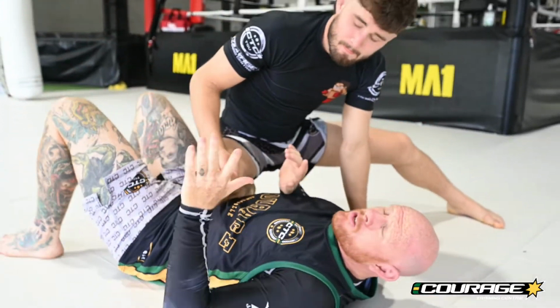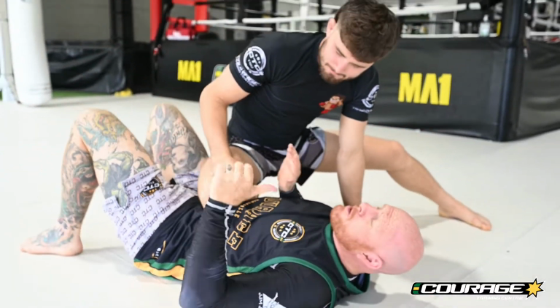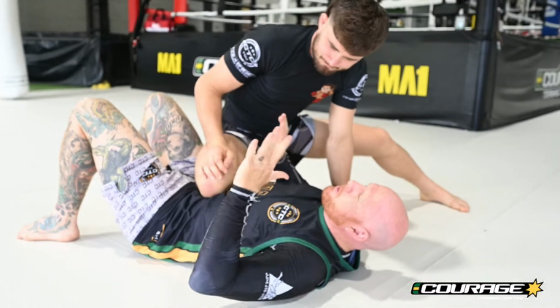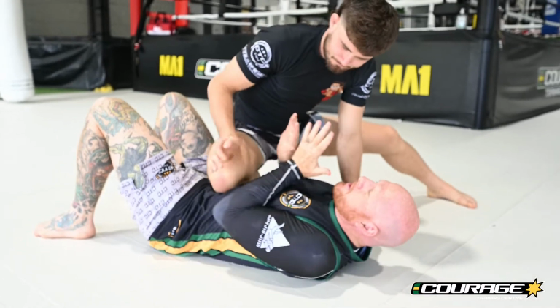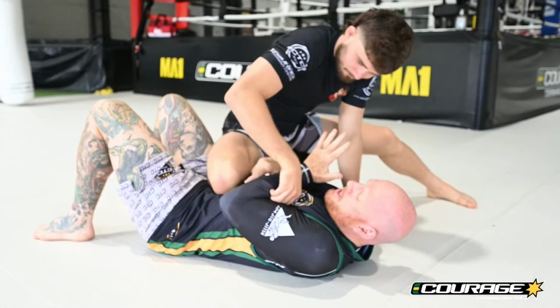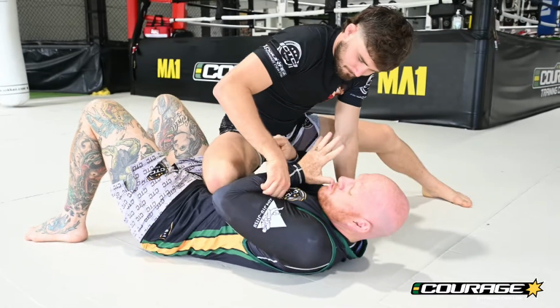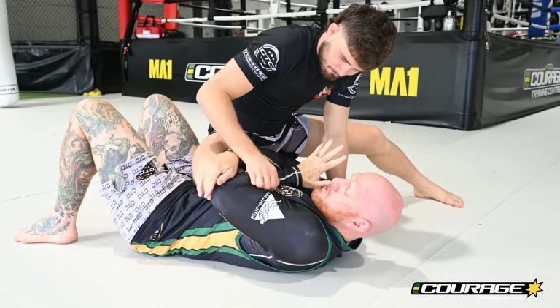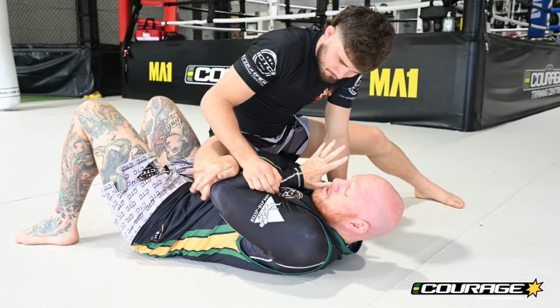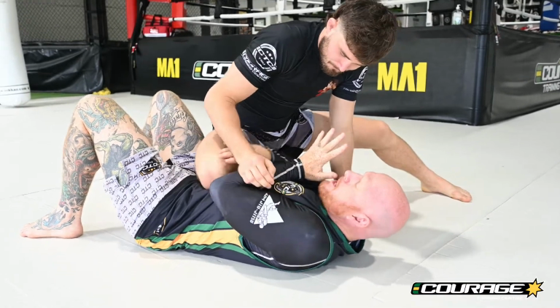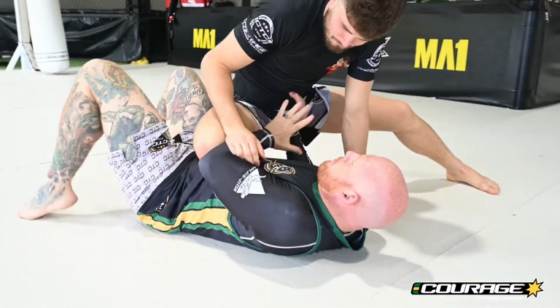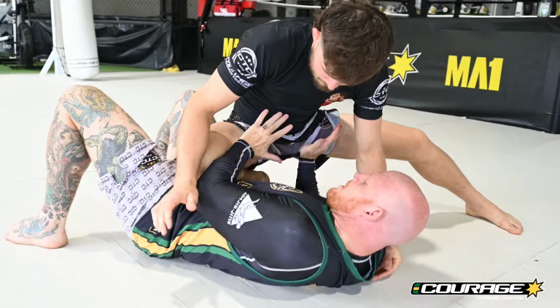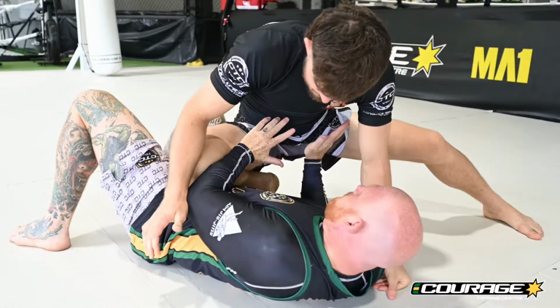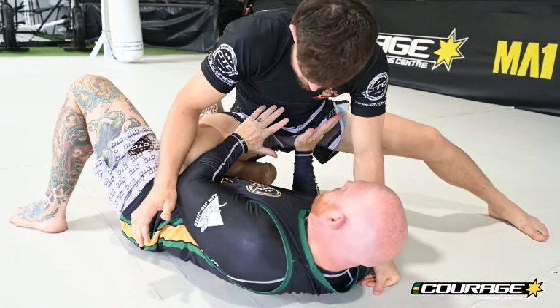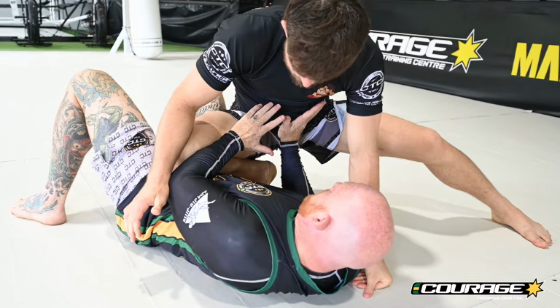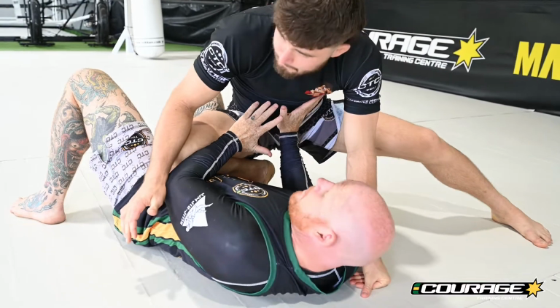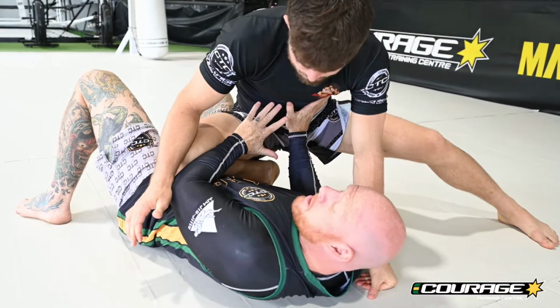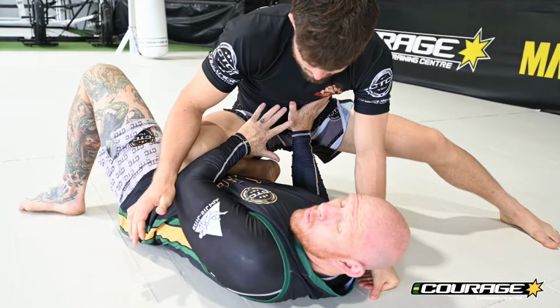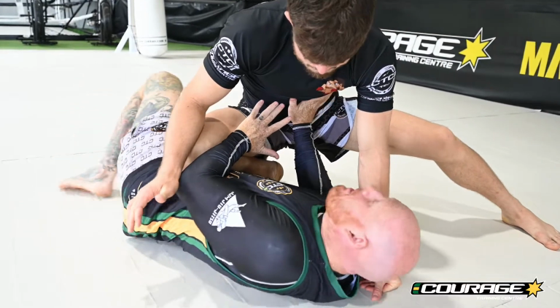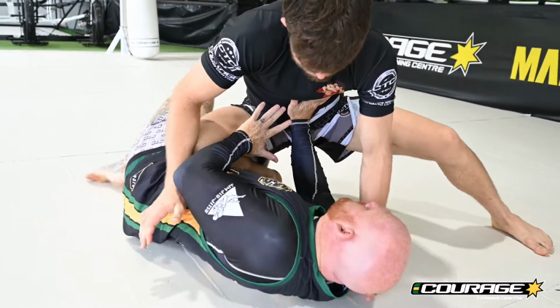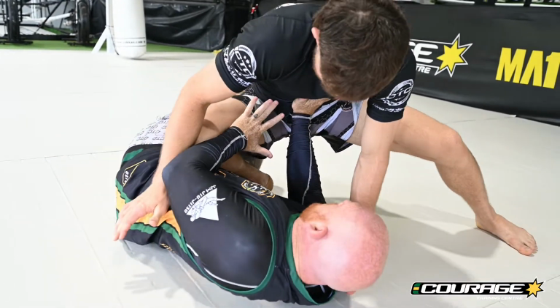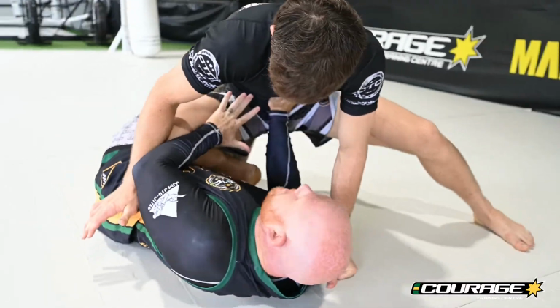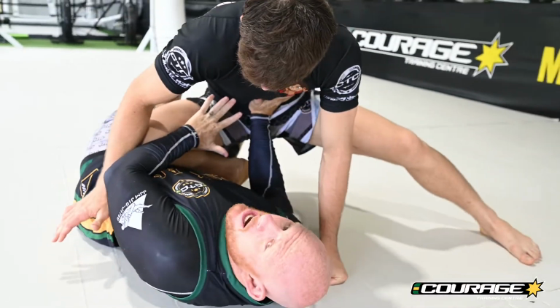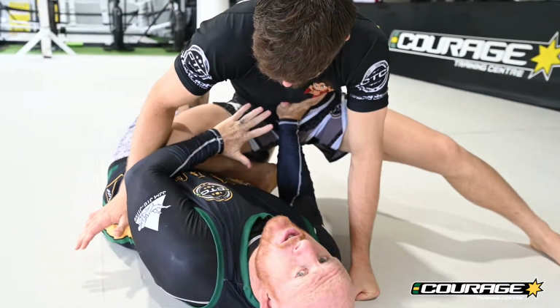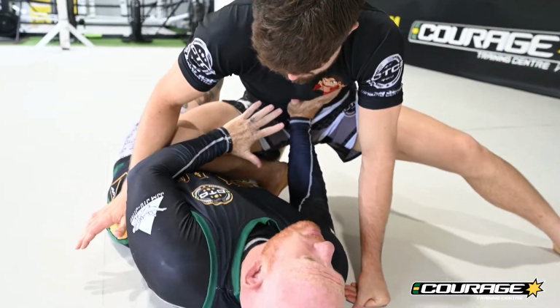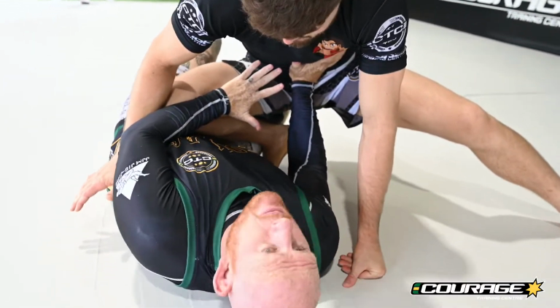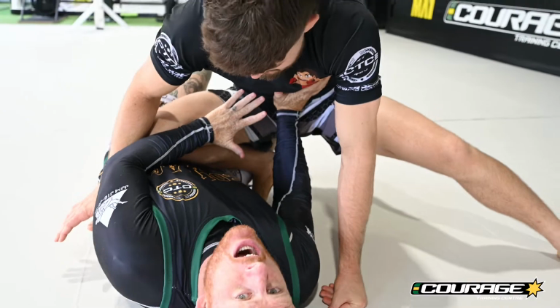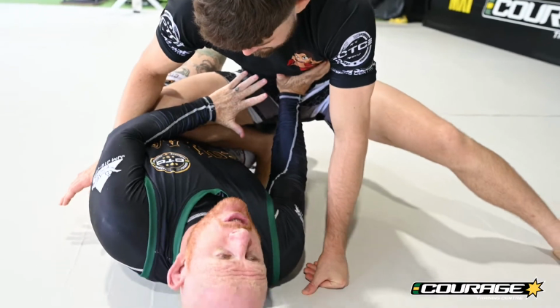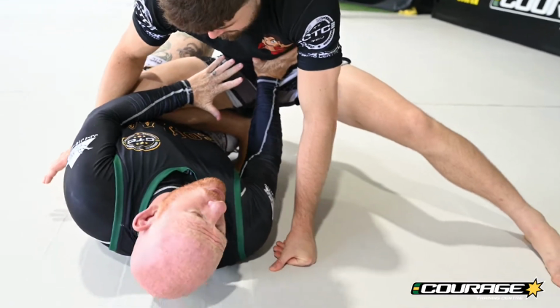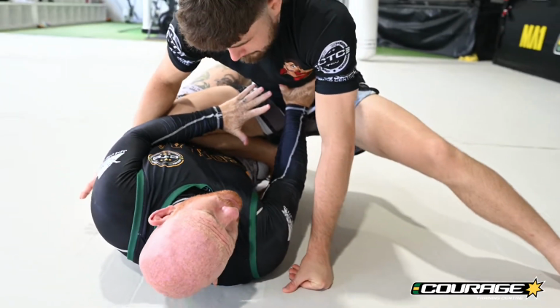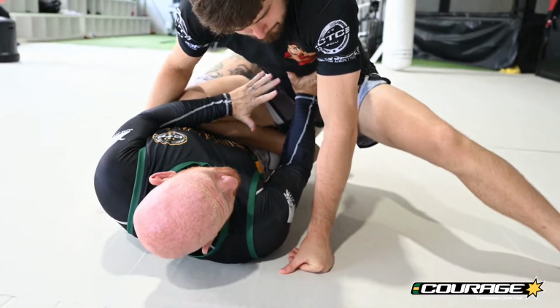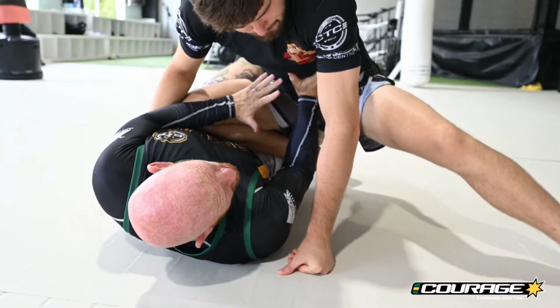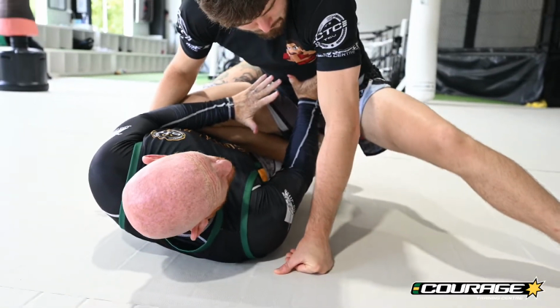It's really important to detail — actually squeeze your lats and your elbow in and then frame on his leg. I want to bring my hips in nice and tight so when I bump him, I actually get room to come back on the single leg.